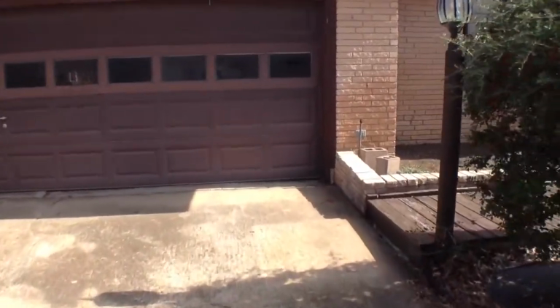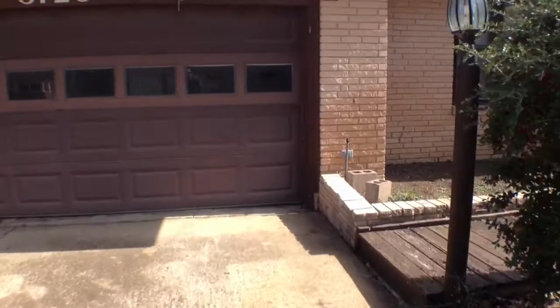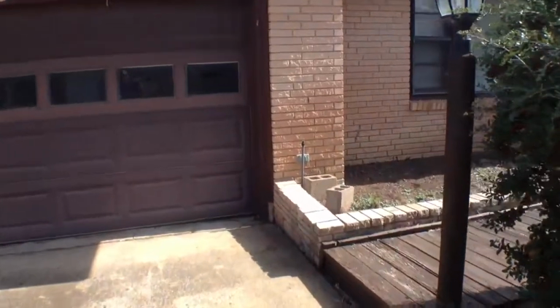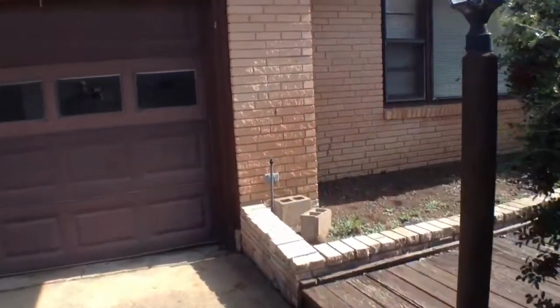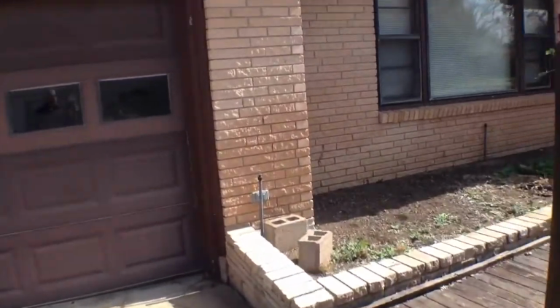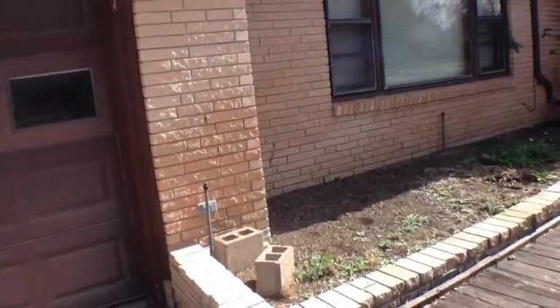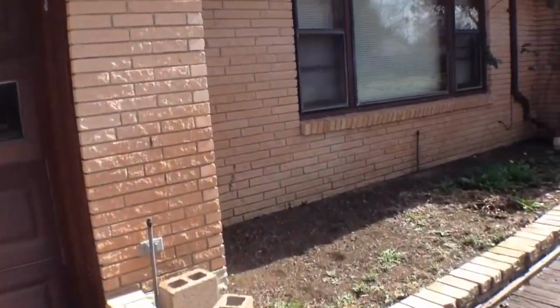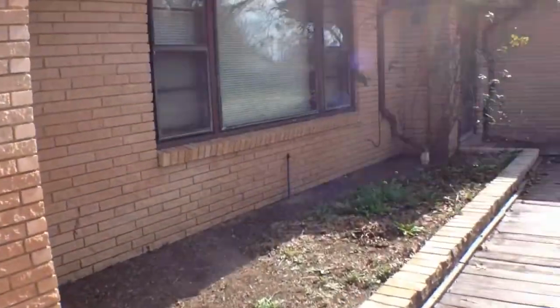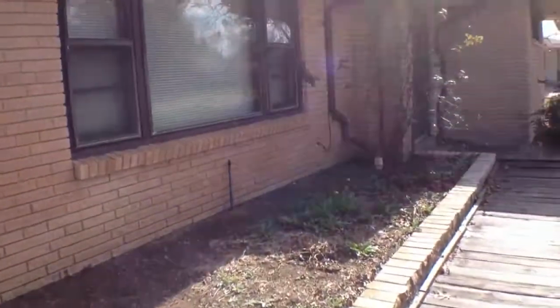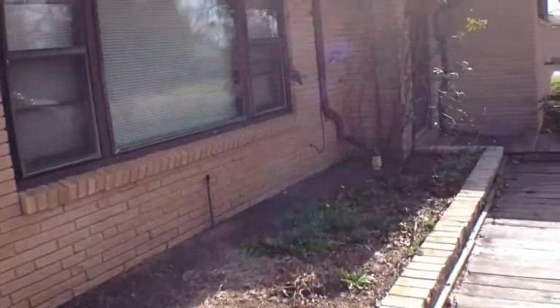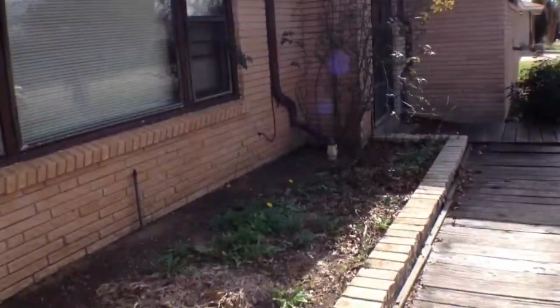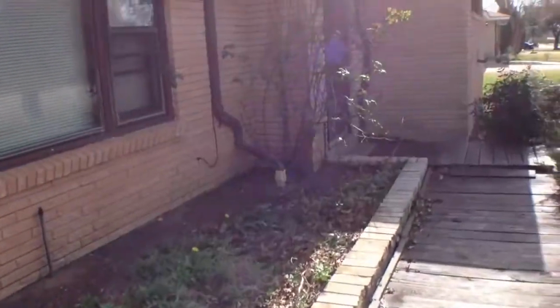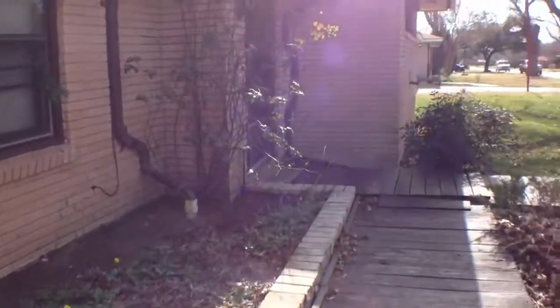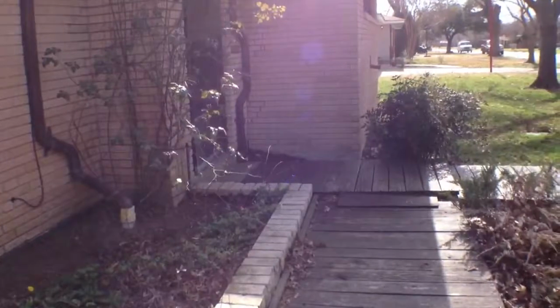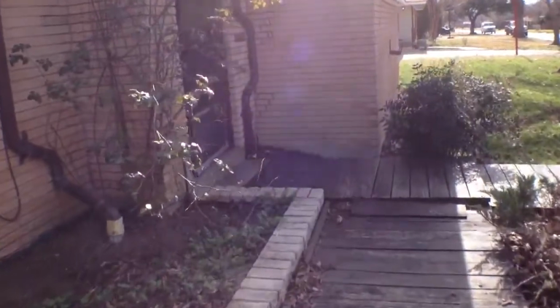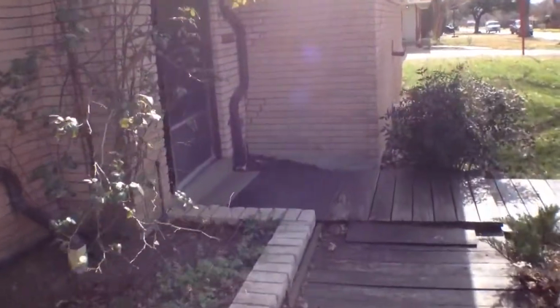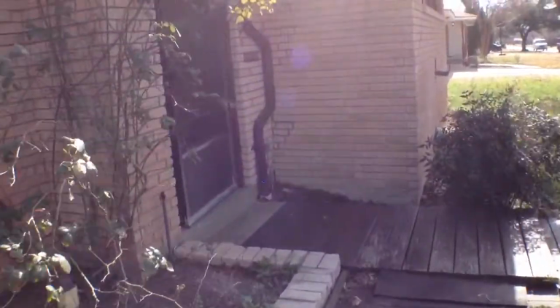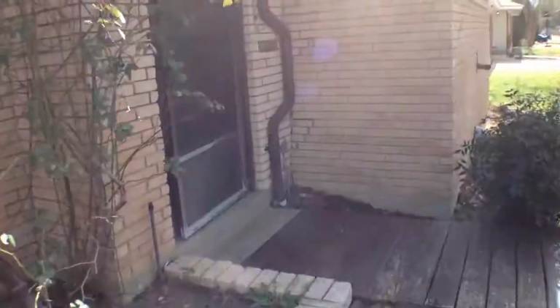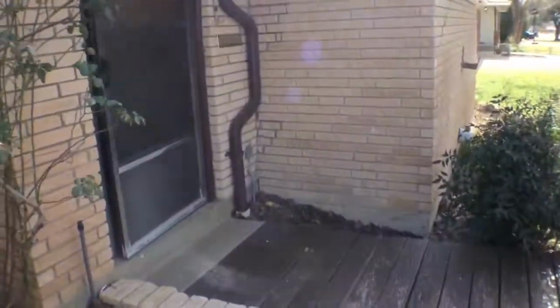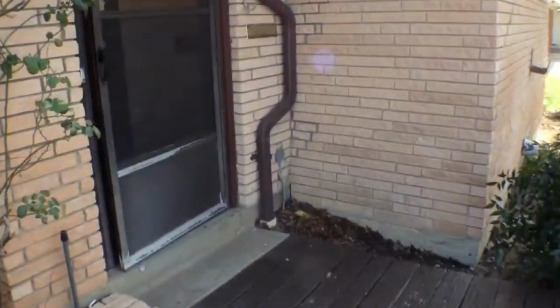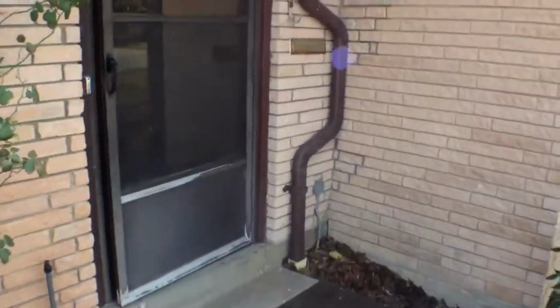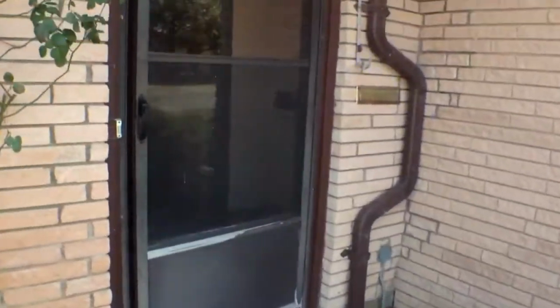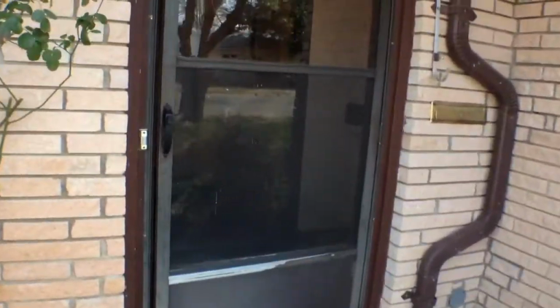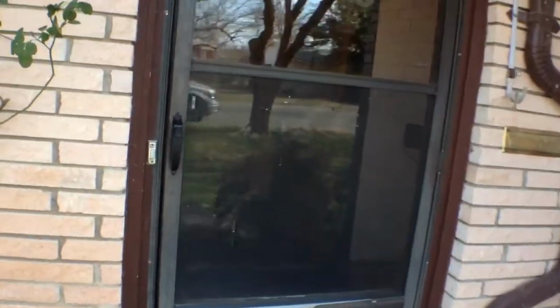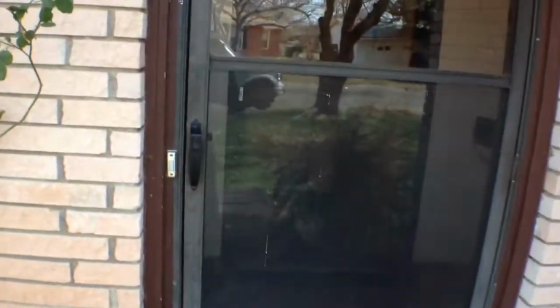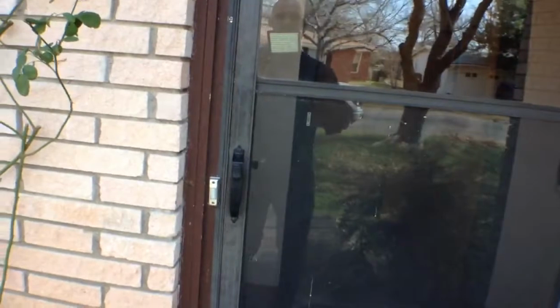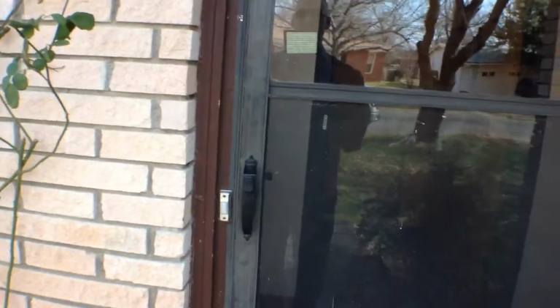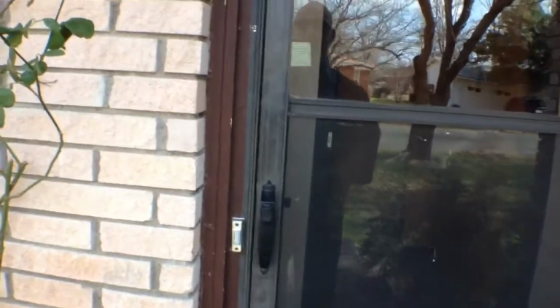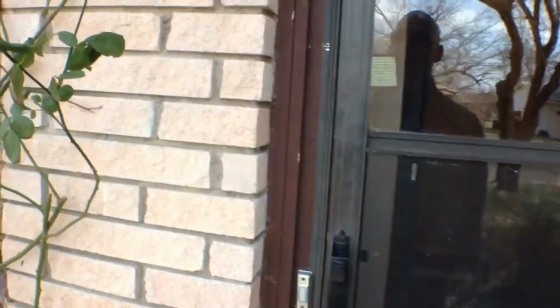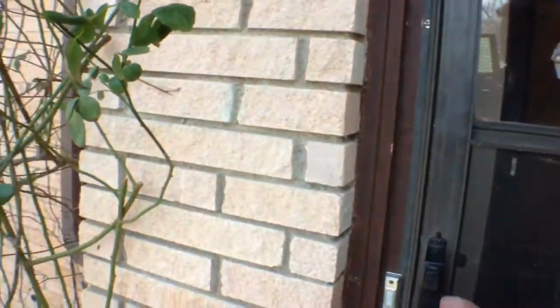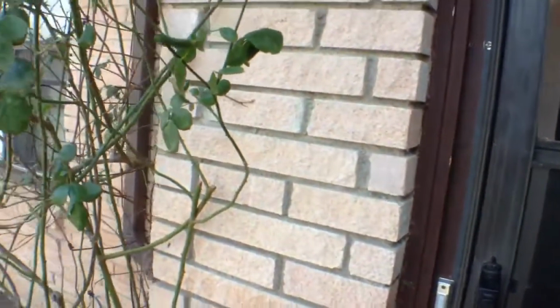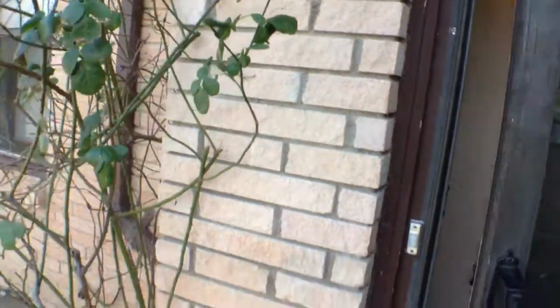It's all hardwood, hard flooring inside. The bedrooms as you walk in are going to be off to the right. The kitchen, living area, and dining is going to be off to the left.